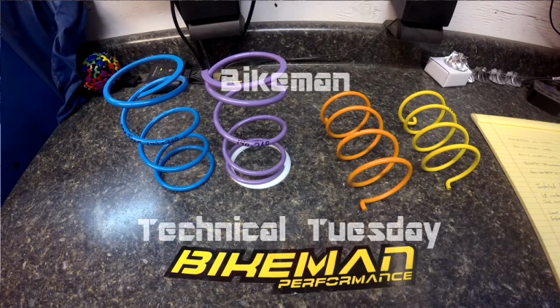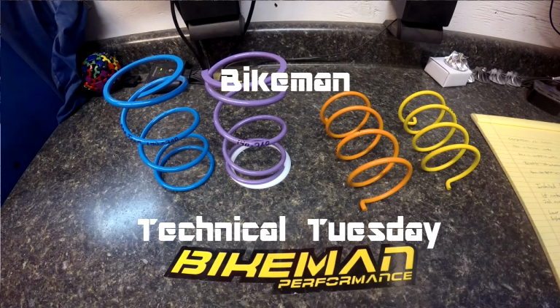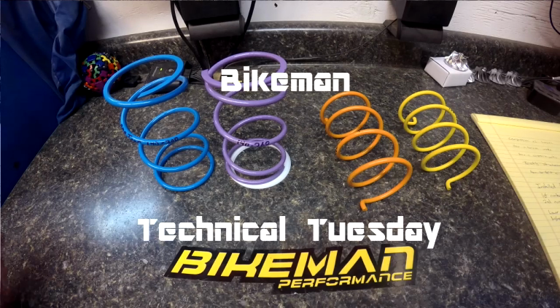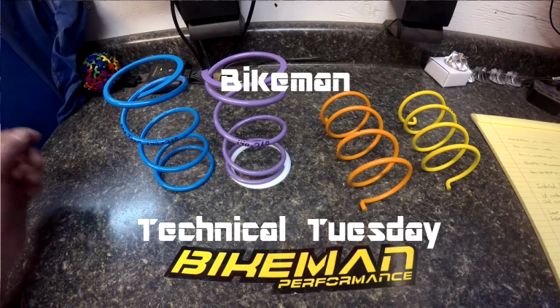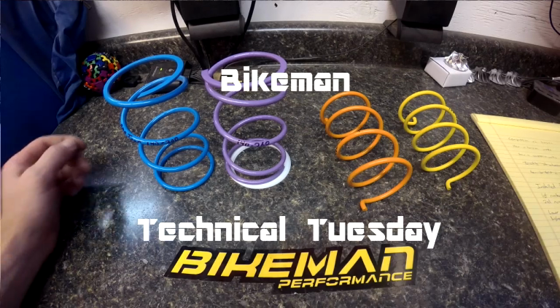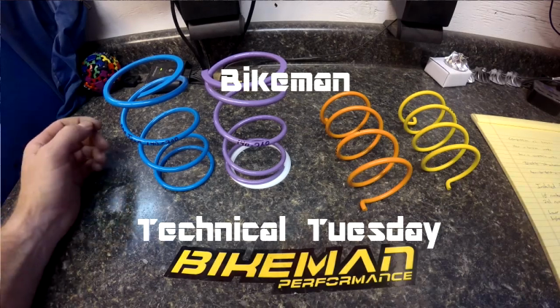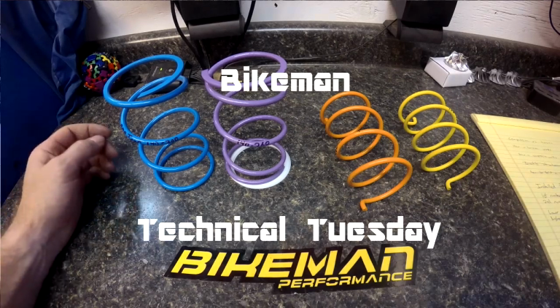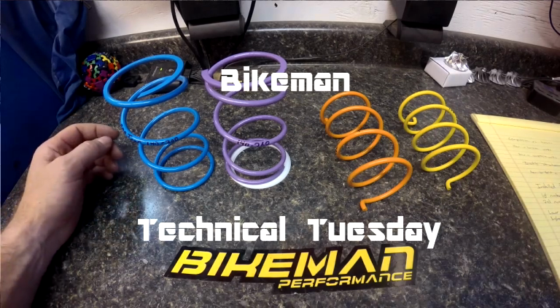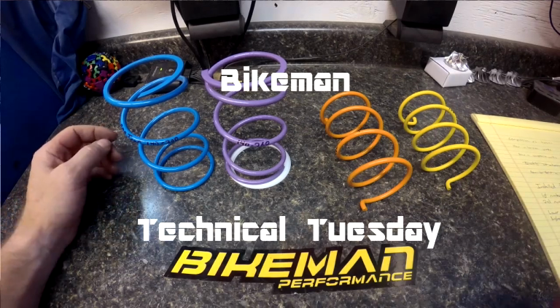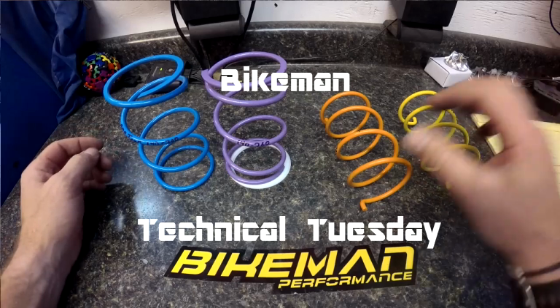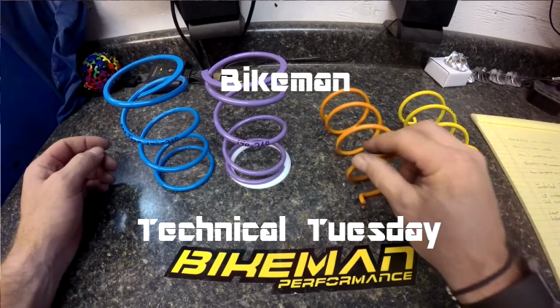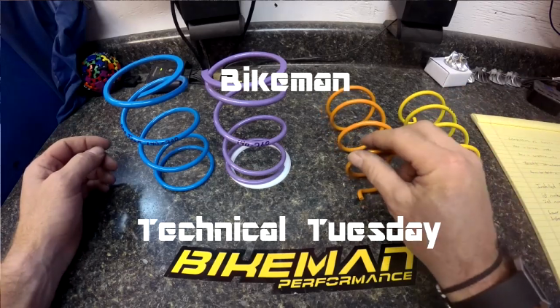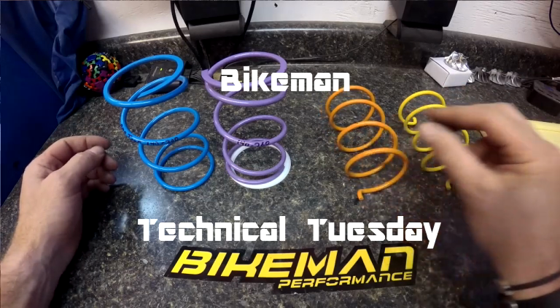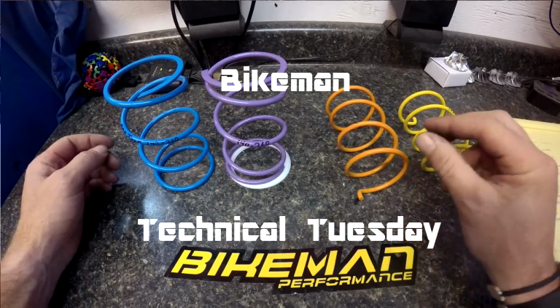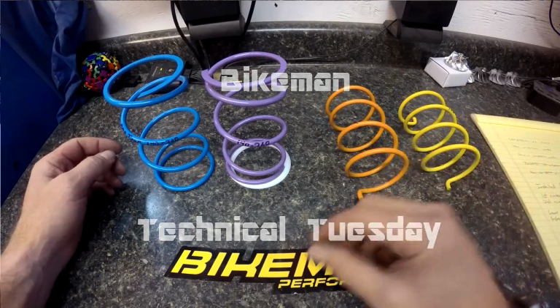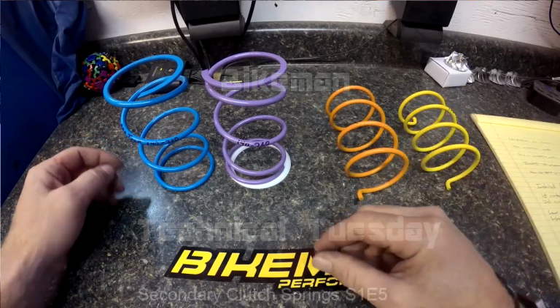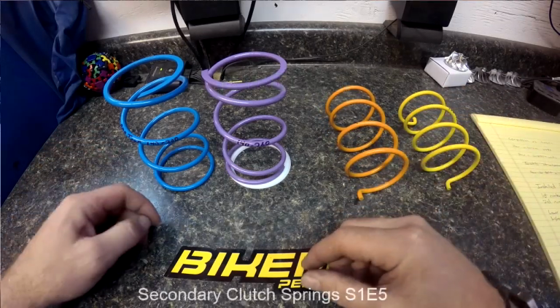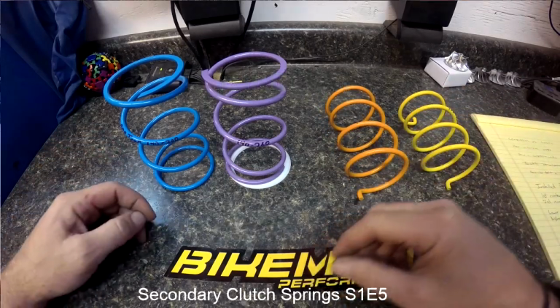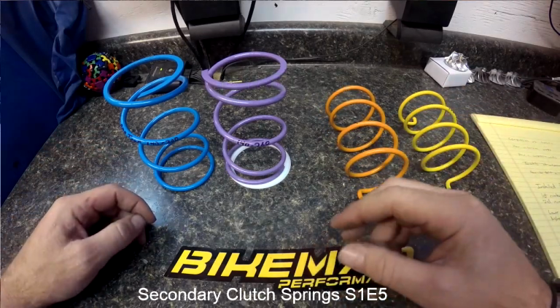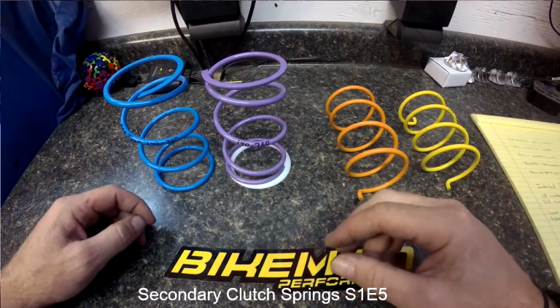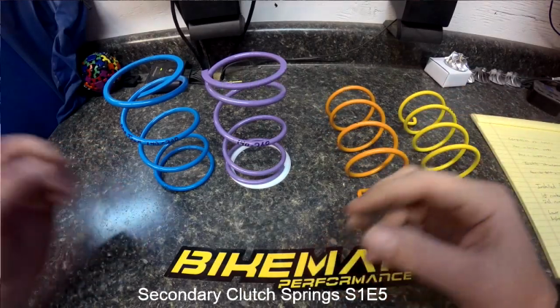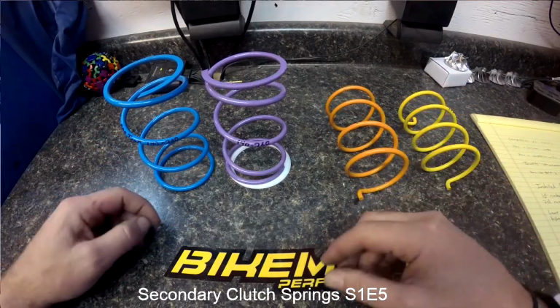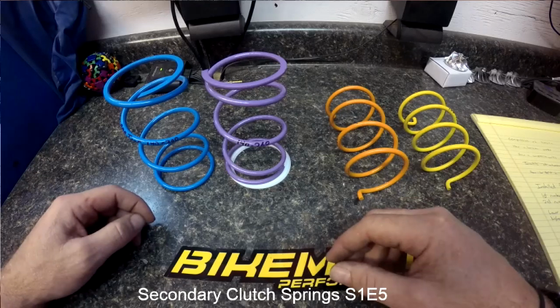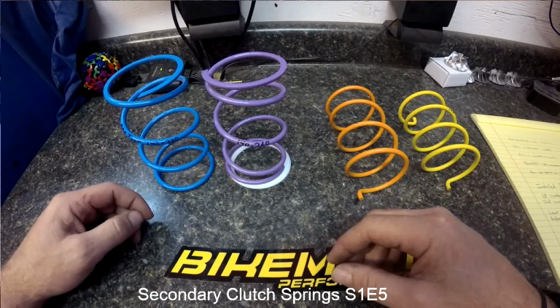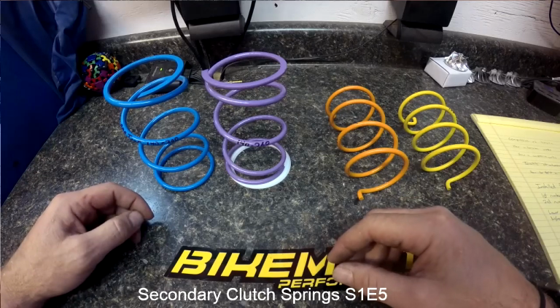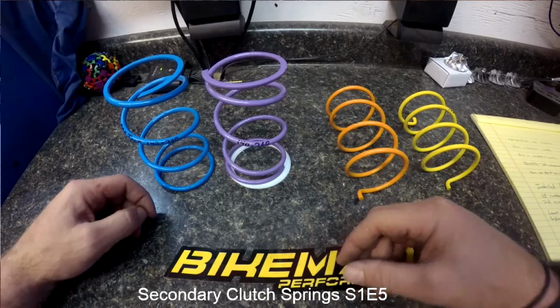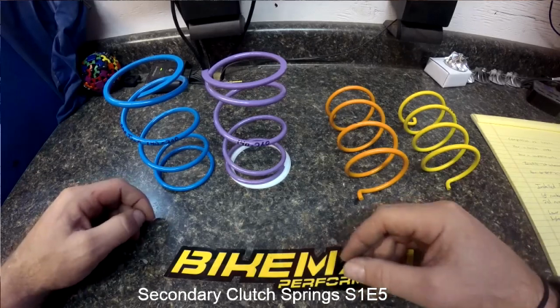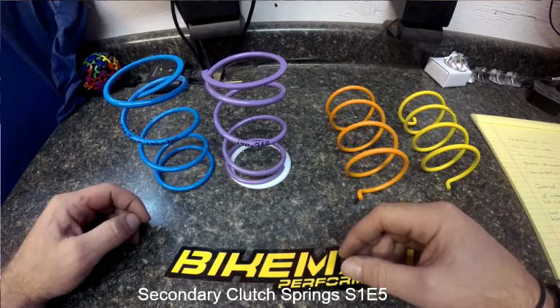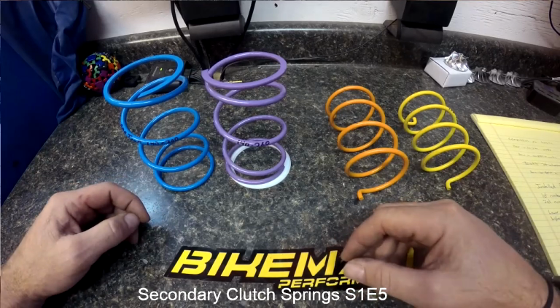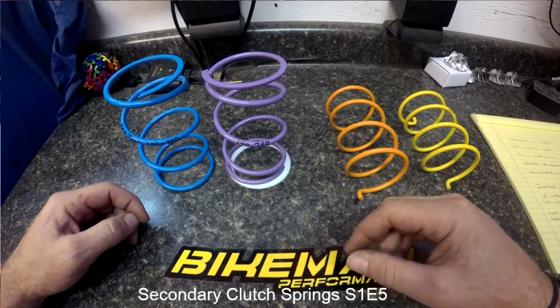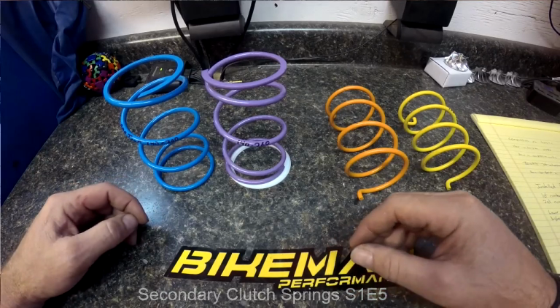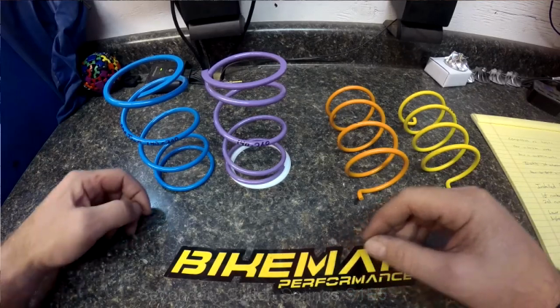Joey Strubeer here with the Bikeman Performance Technical Tuesday segment on secondary clutch springs. I'm going to explain the differences between compression and torsion springs and what the different ratings on them mean.